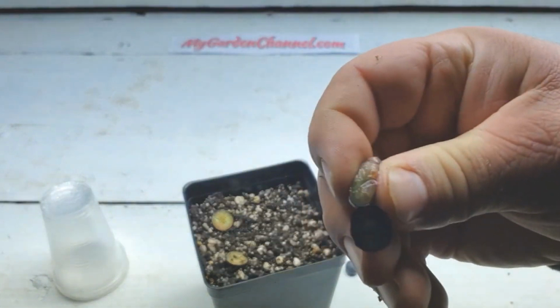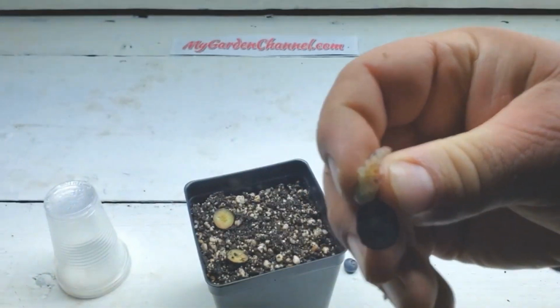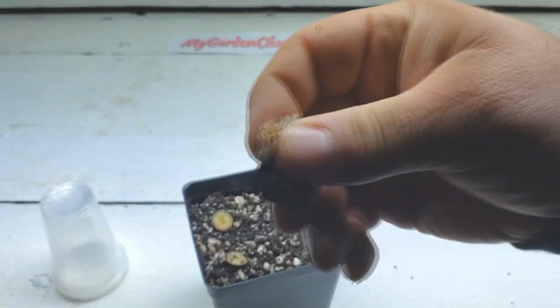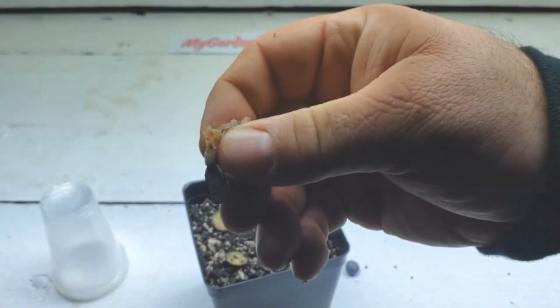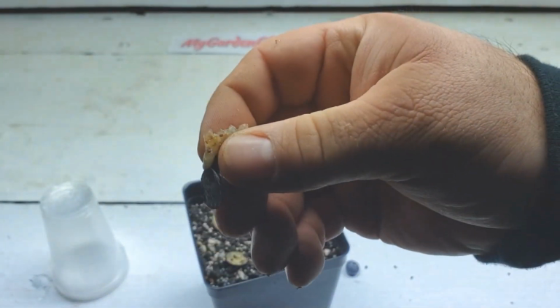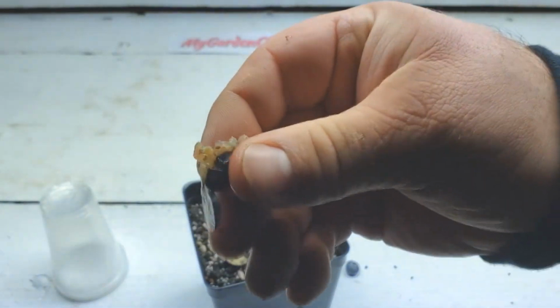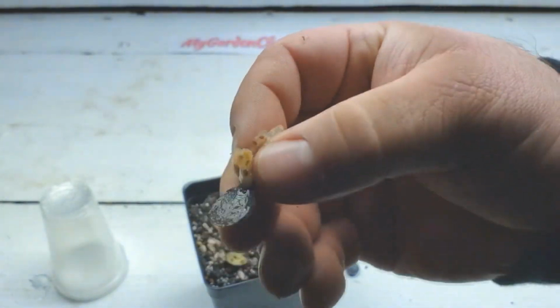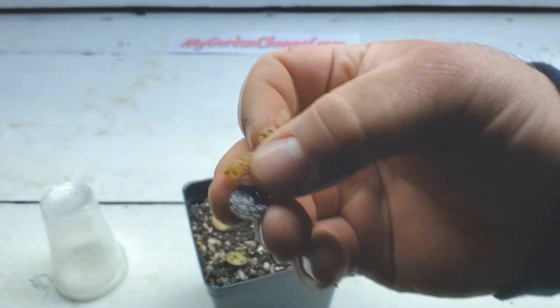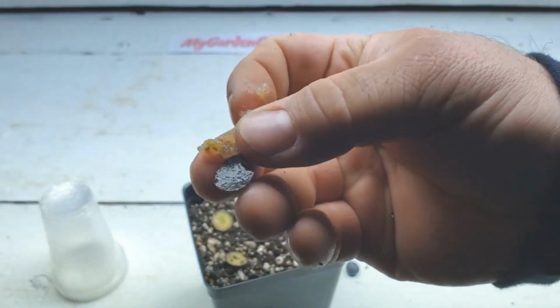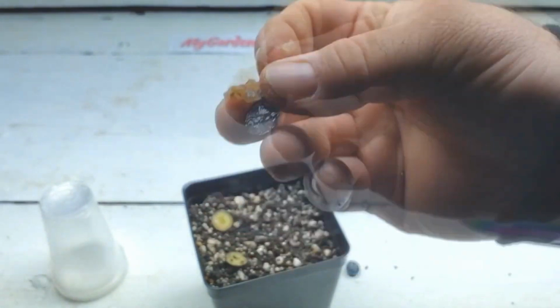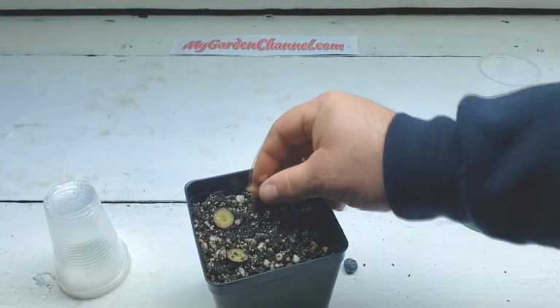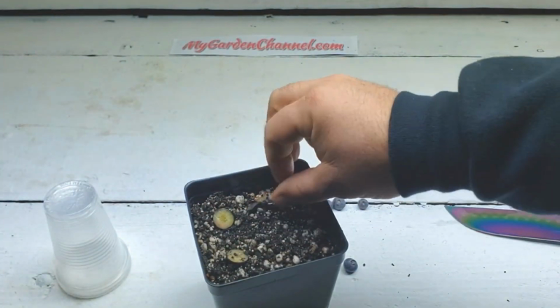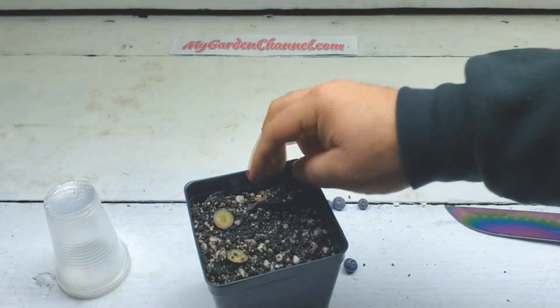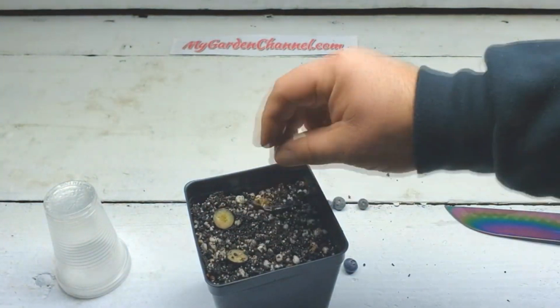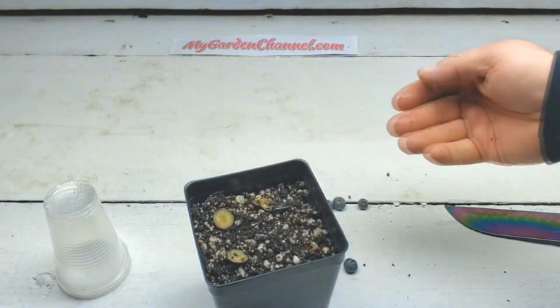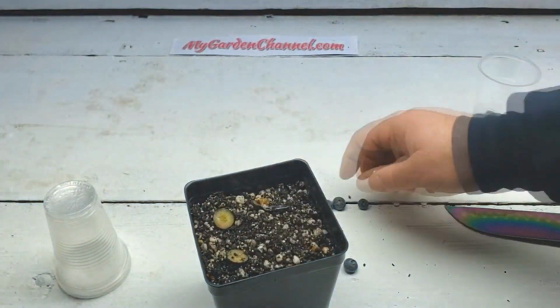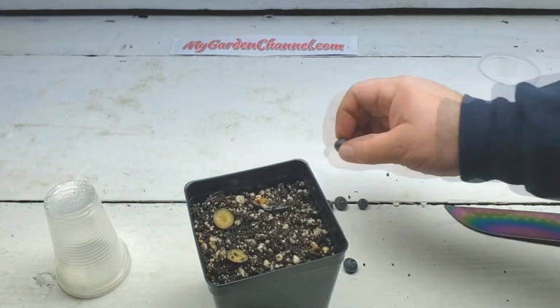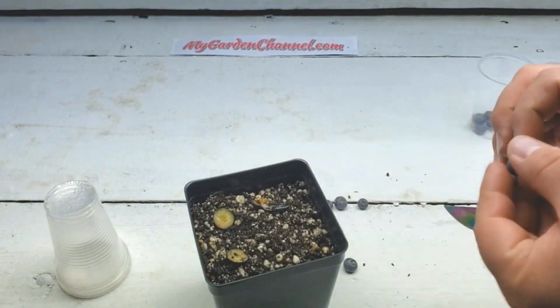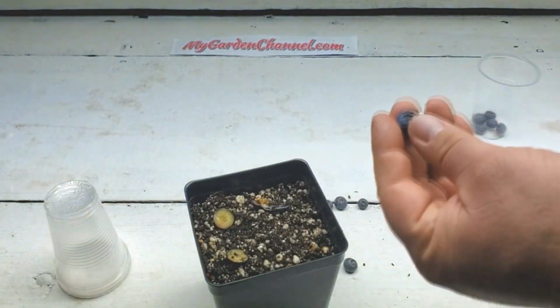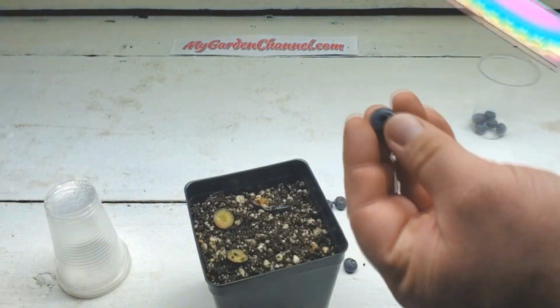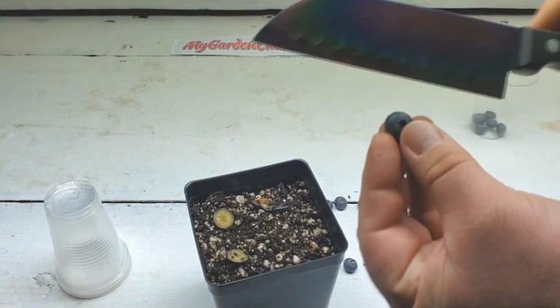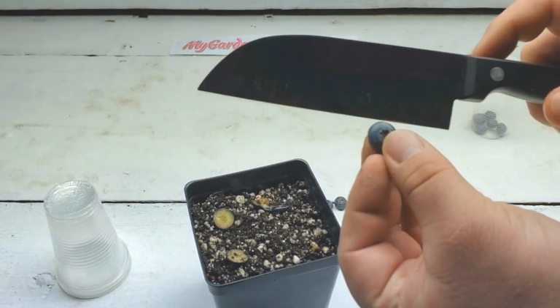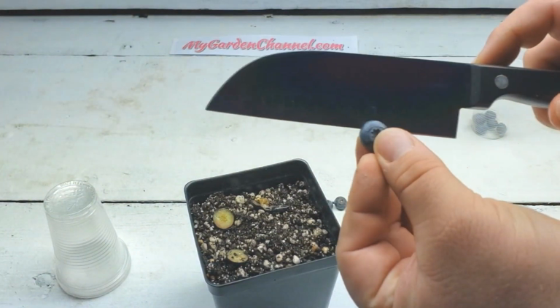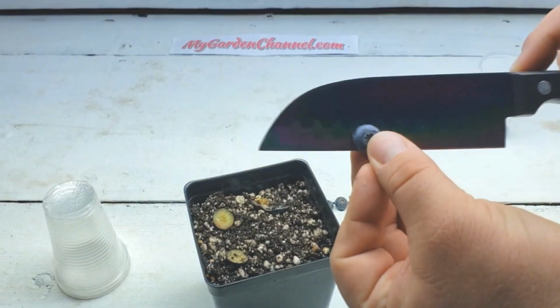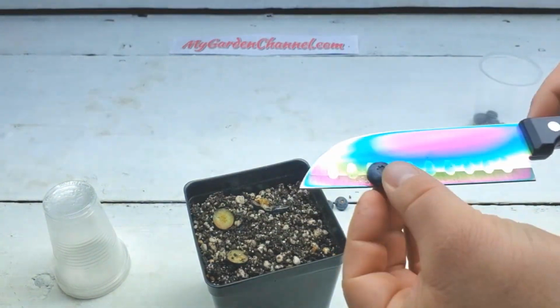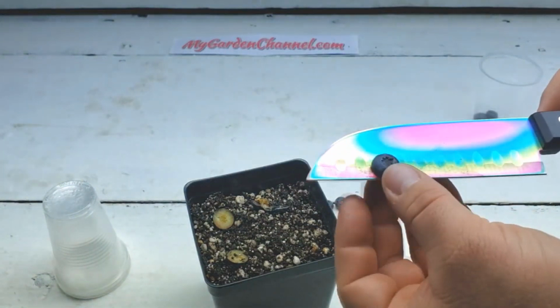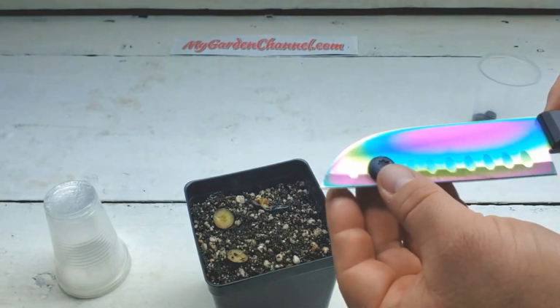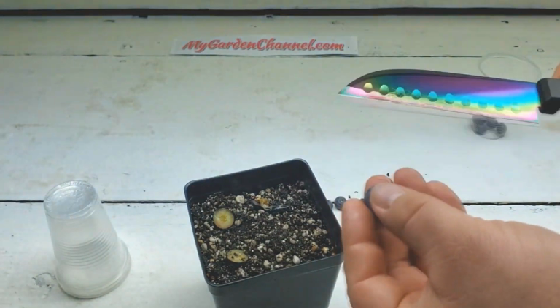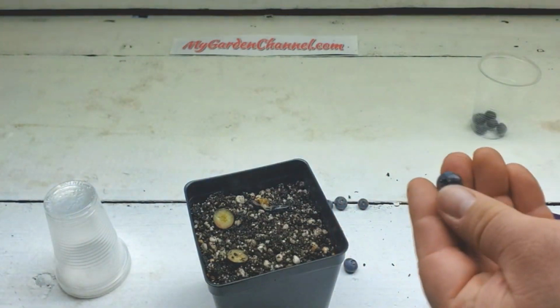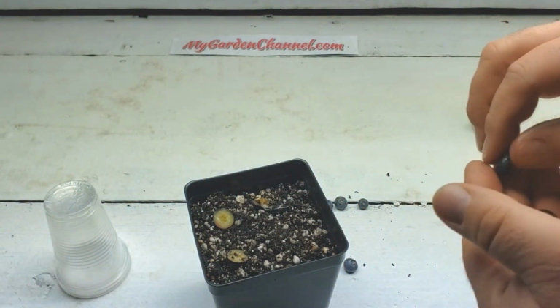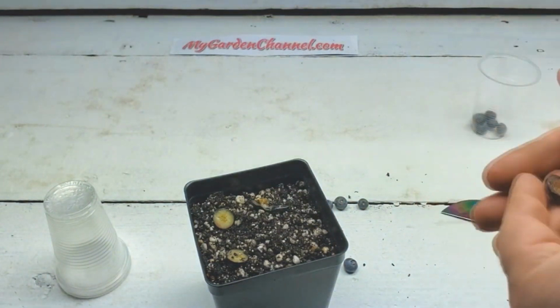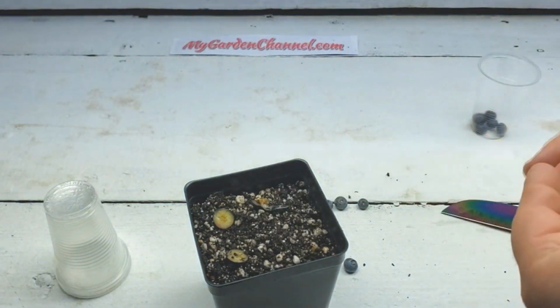Another question: when should the seedlings appear? You should have germination on your seedlings in three to four weeks.